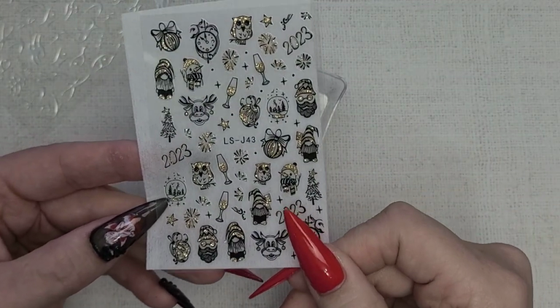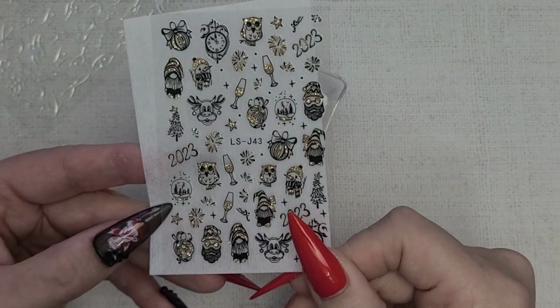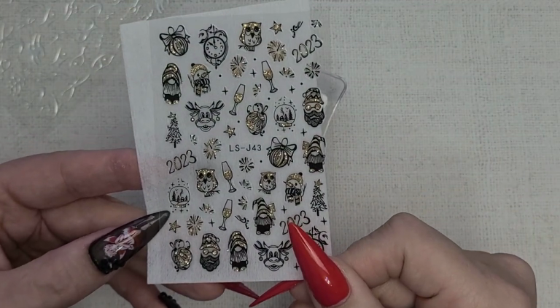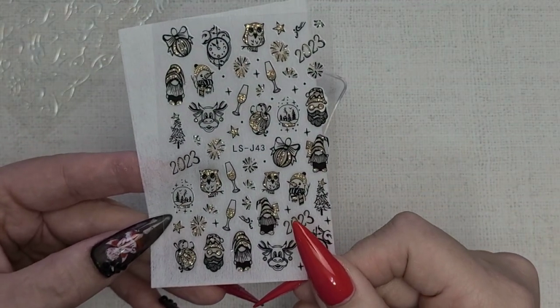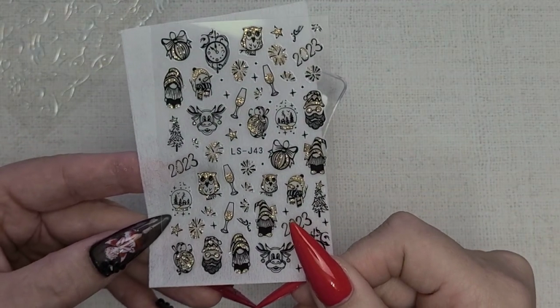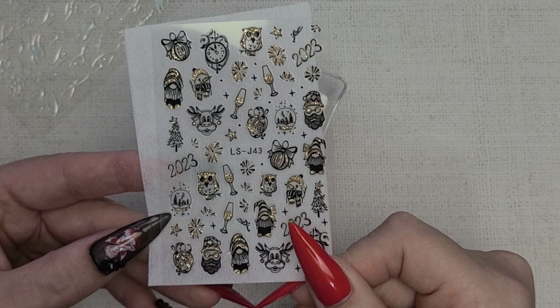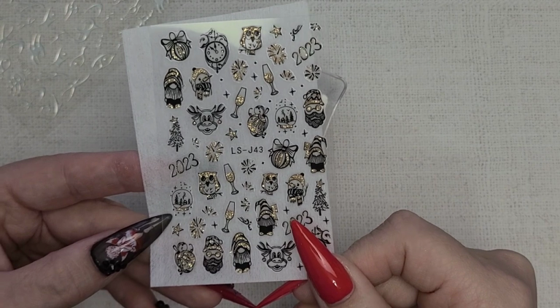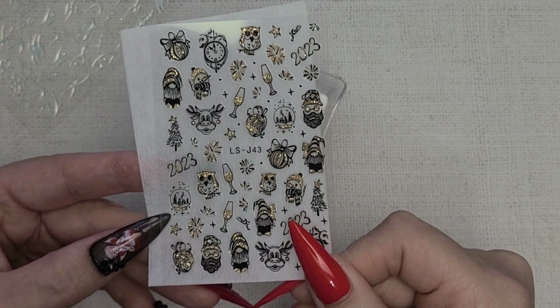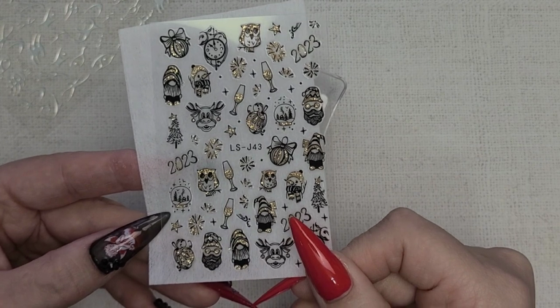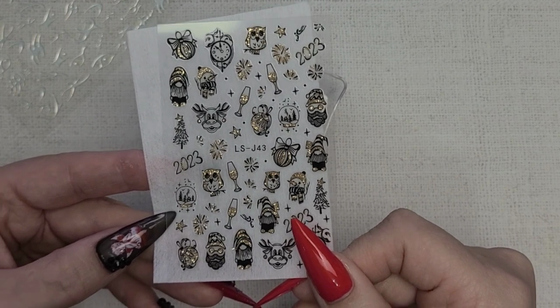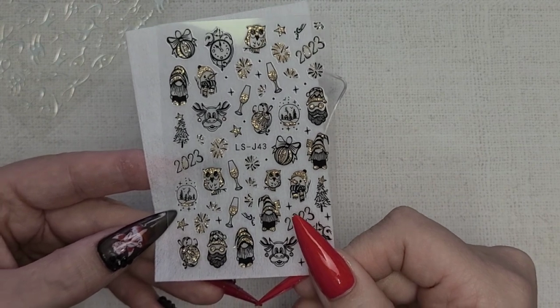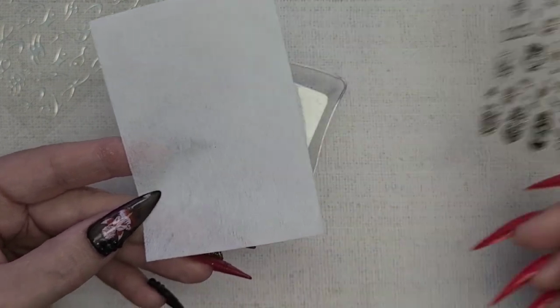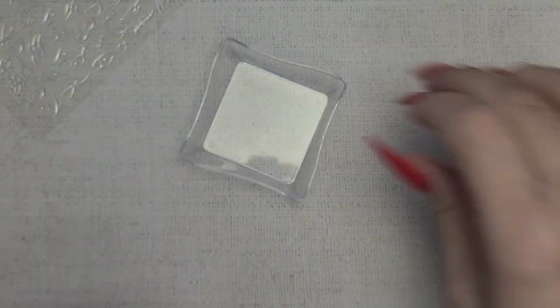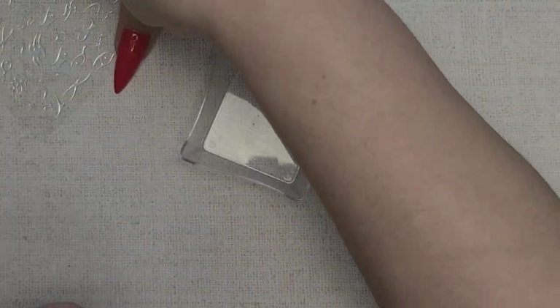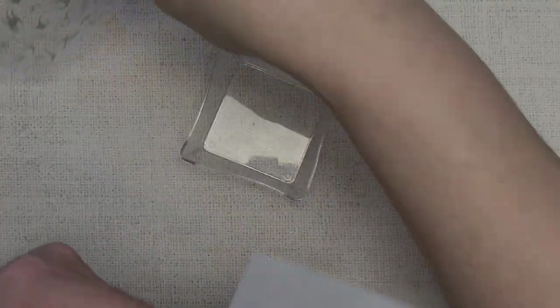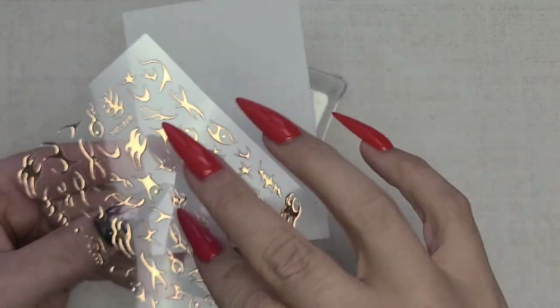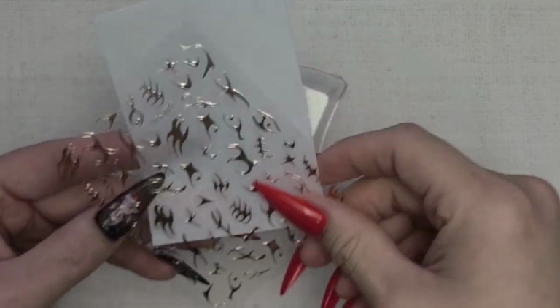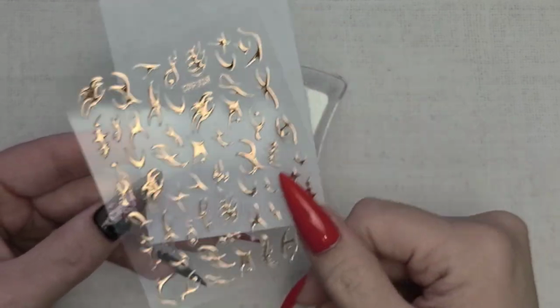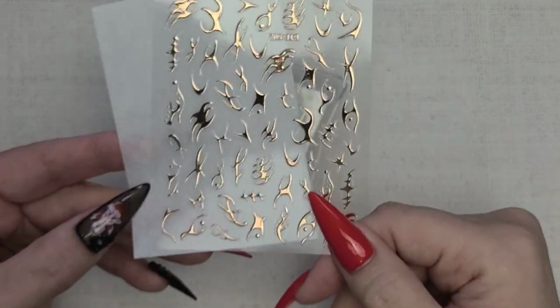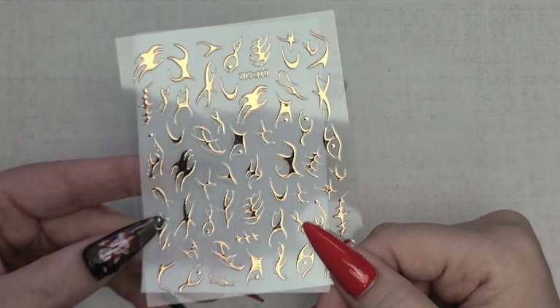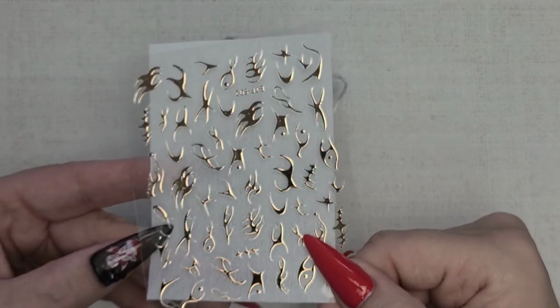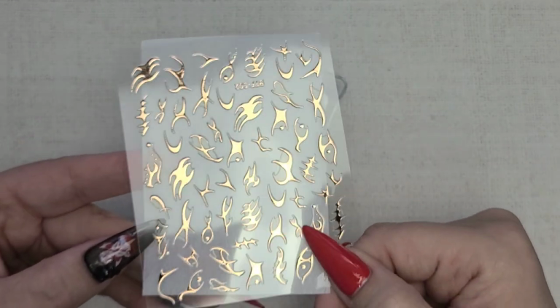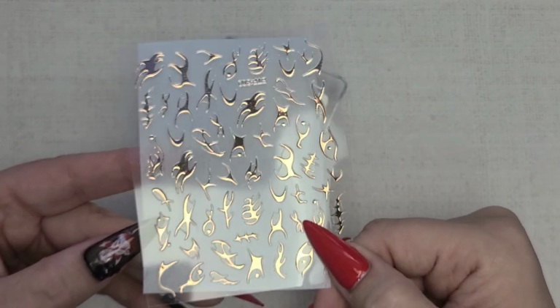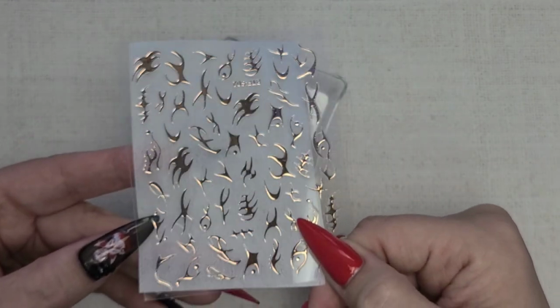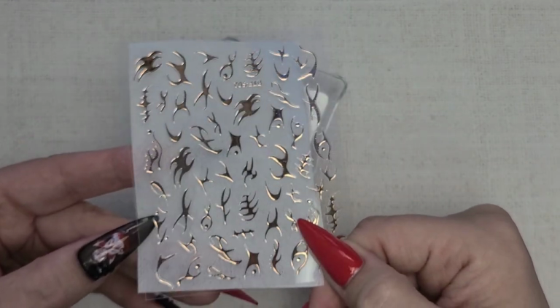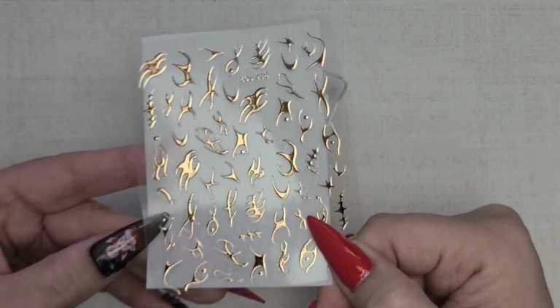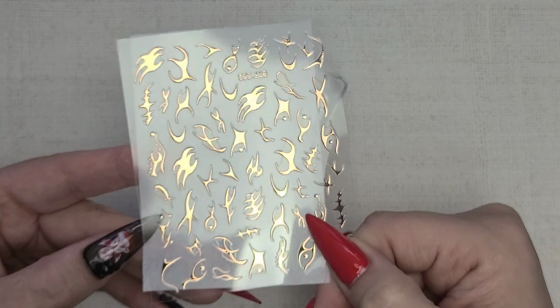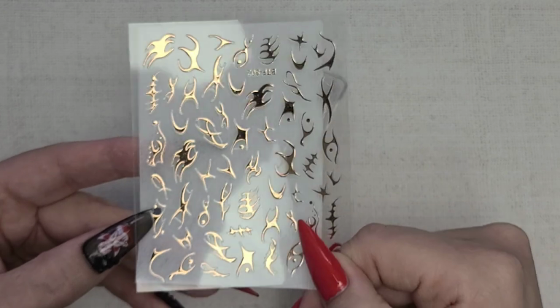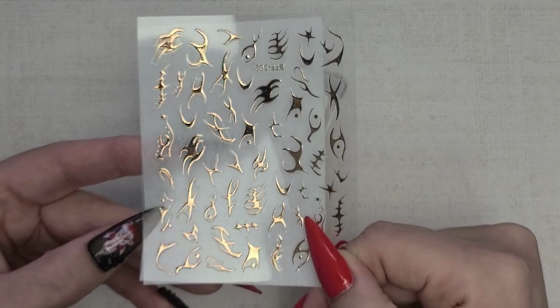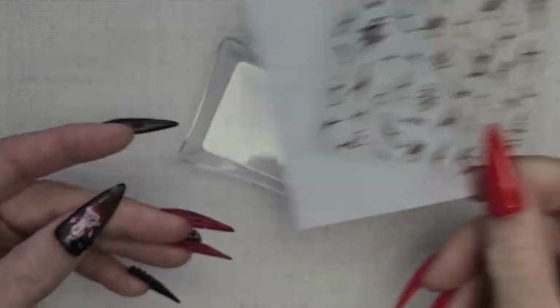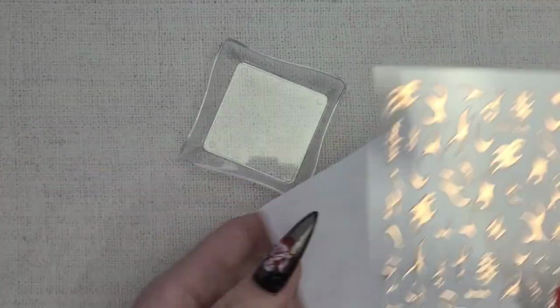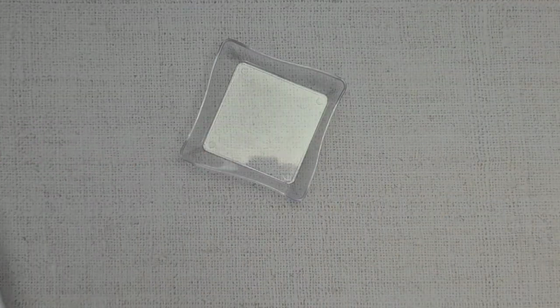And again, some New Year's 2023 vibes on that one. I didn't even do New Year's nails, and then we just have some cute little design things here.